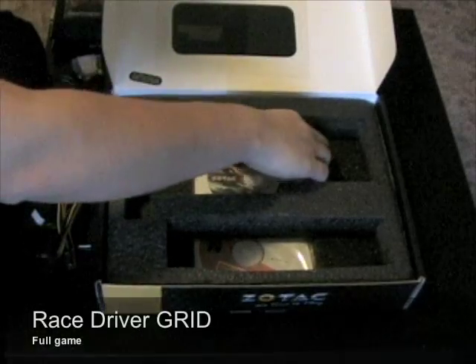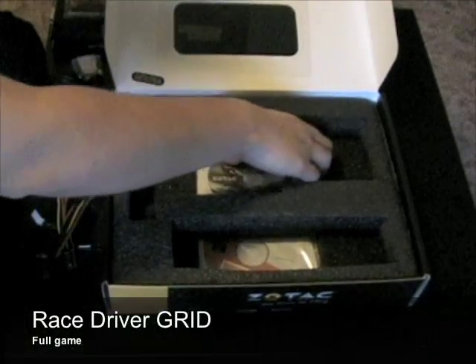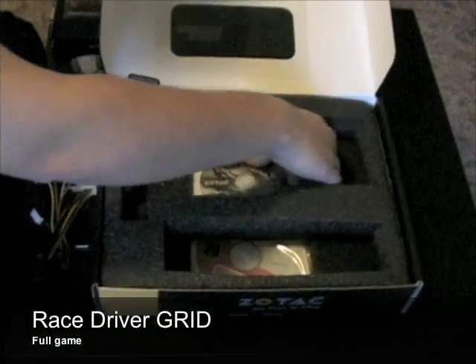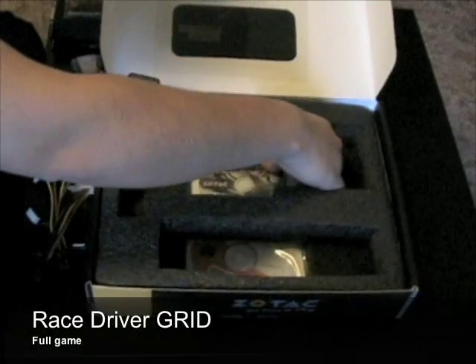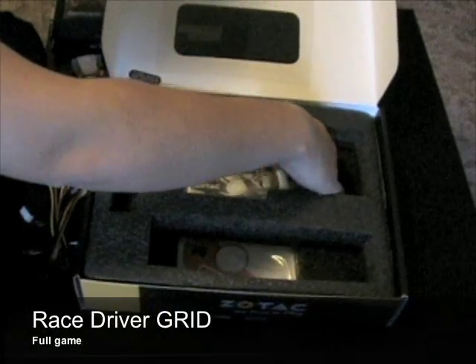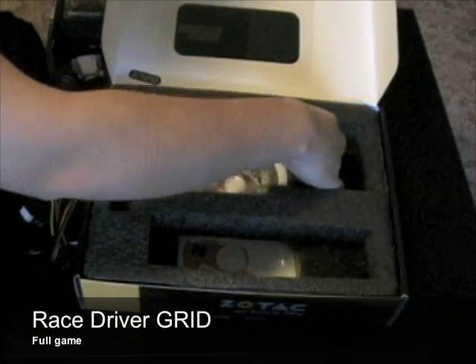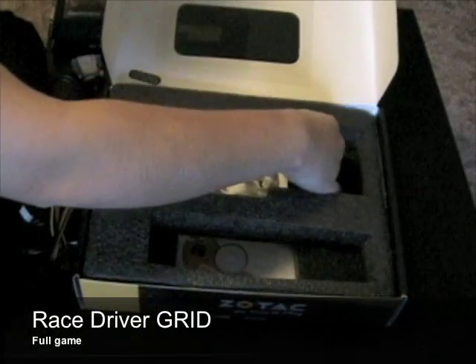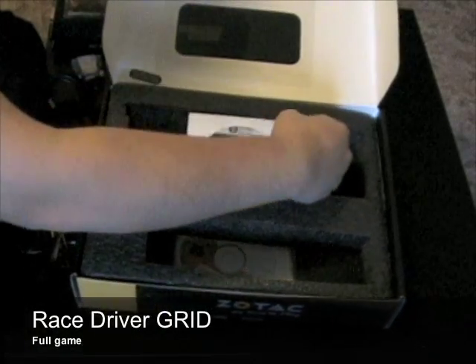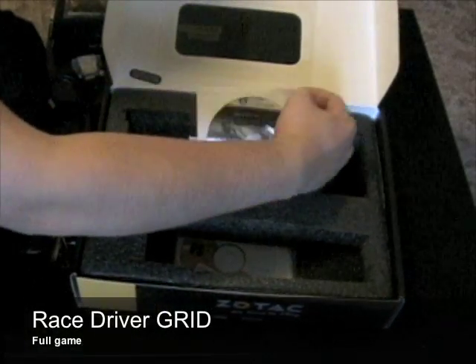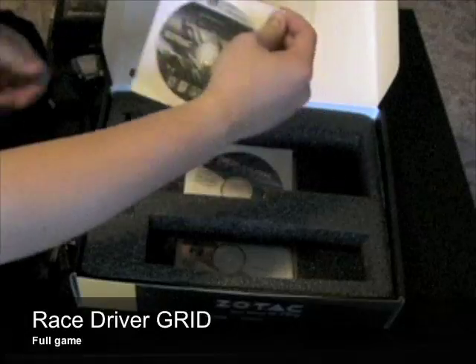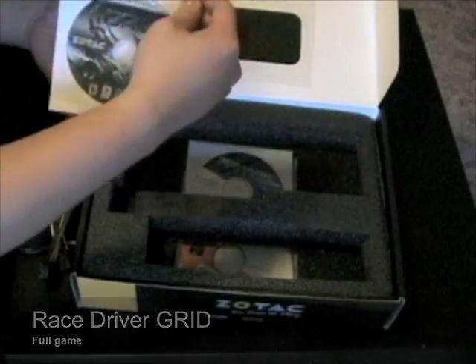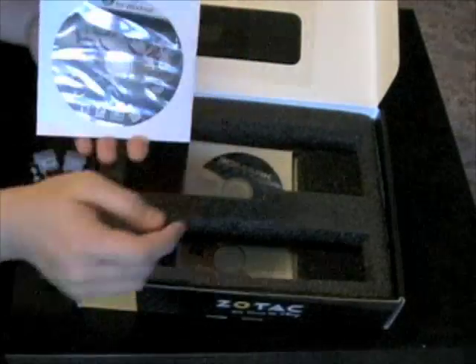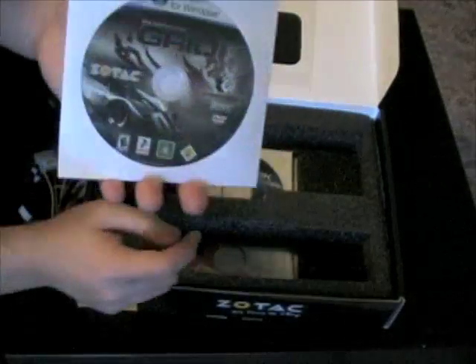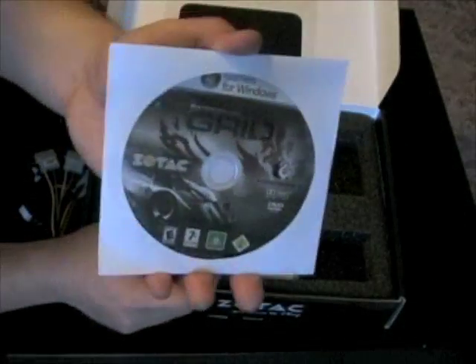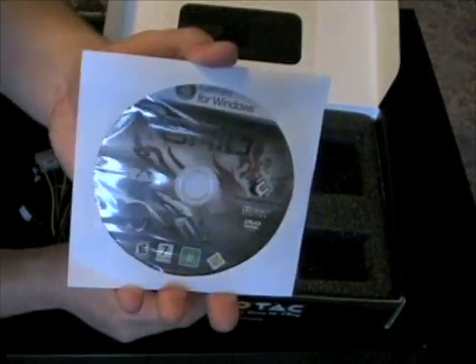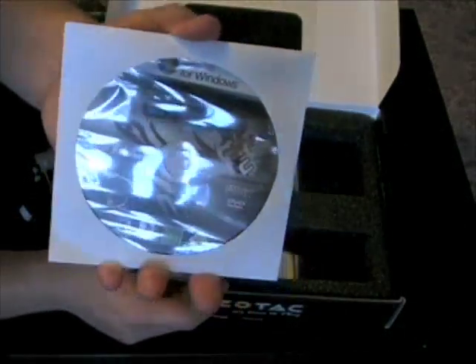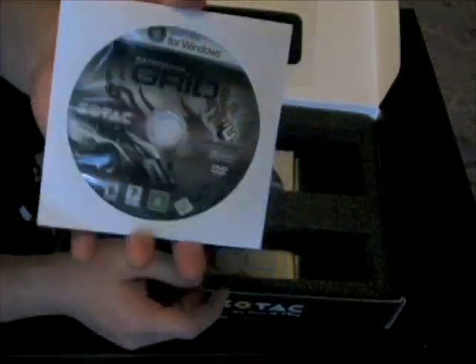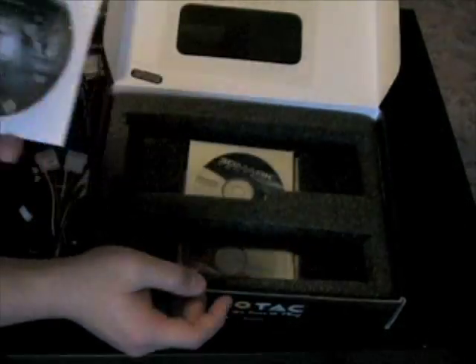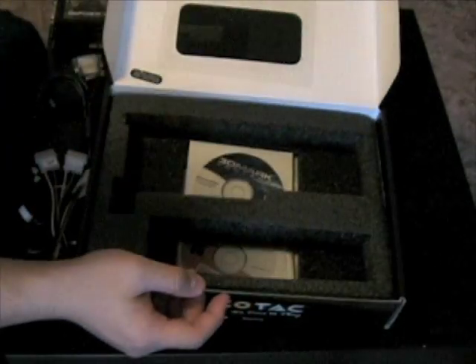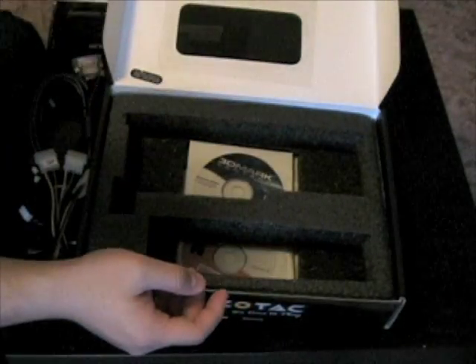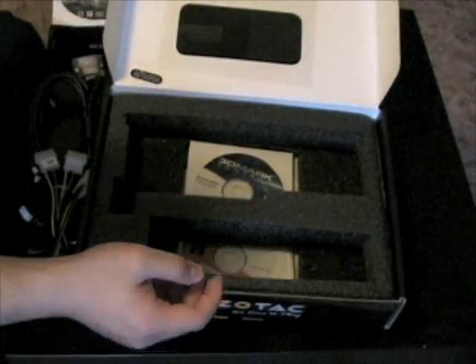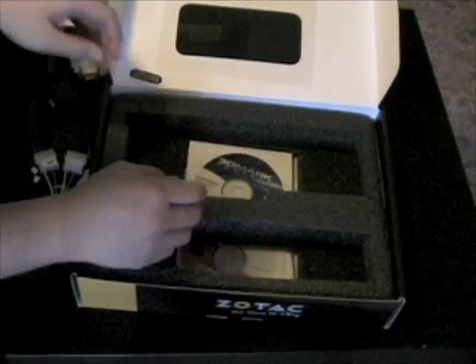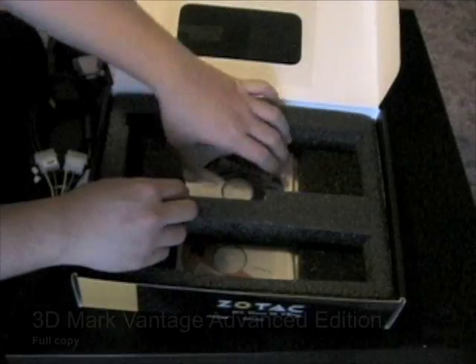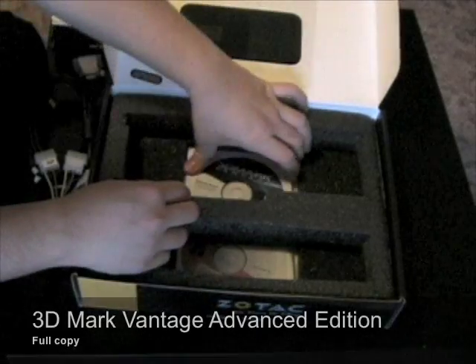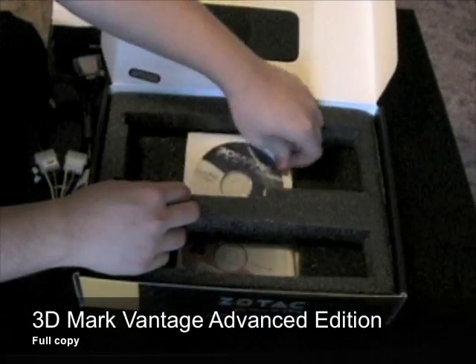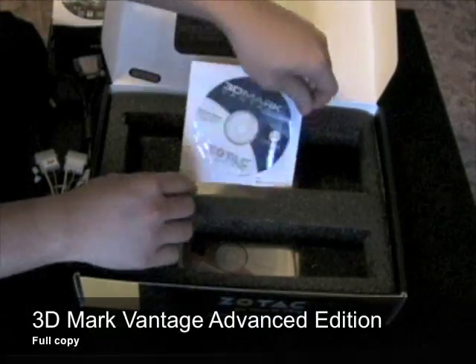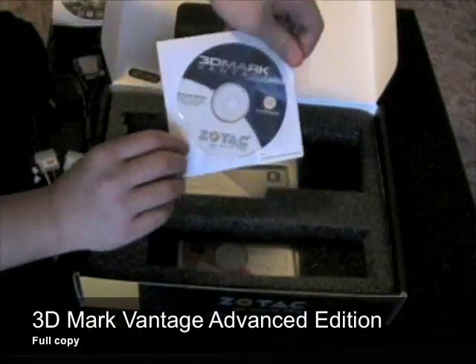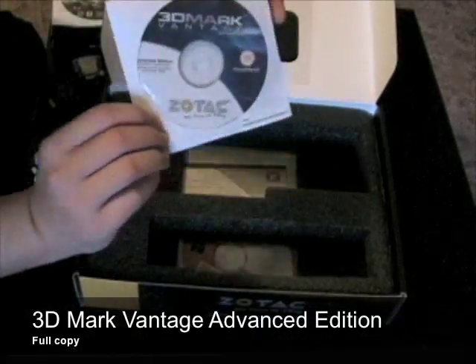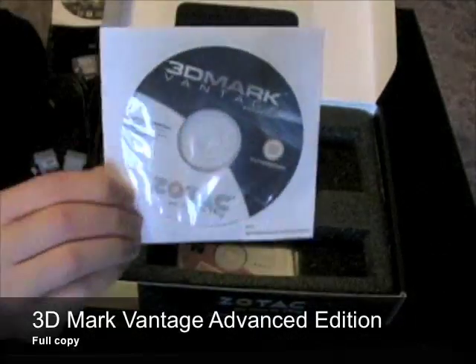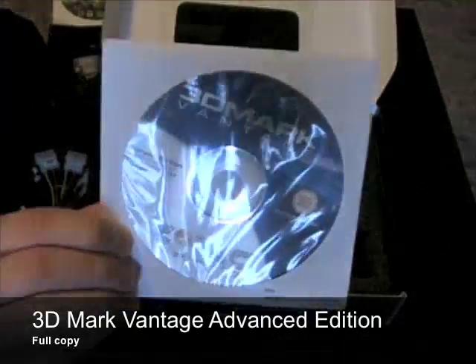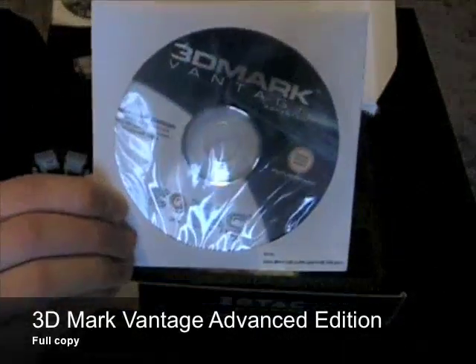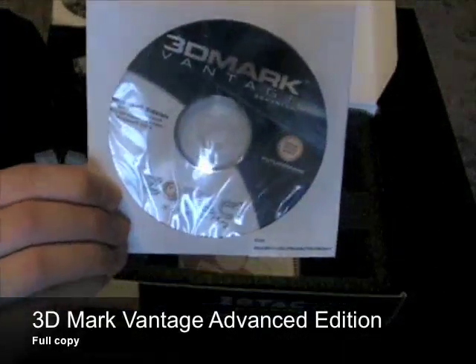Also included is a full copy of Race Driver Grid the game, and a full copy of 3DMark Vantage Advanced Edition.